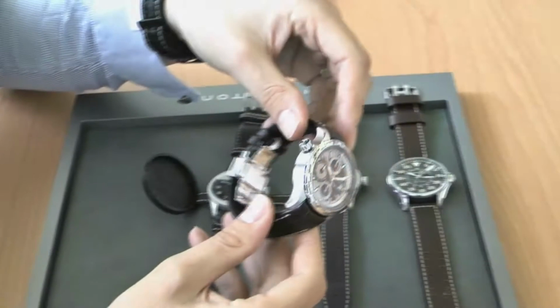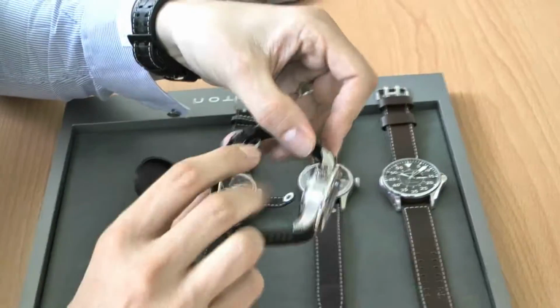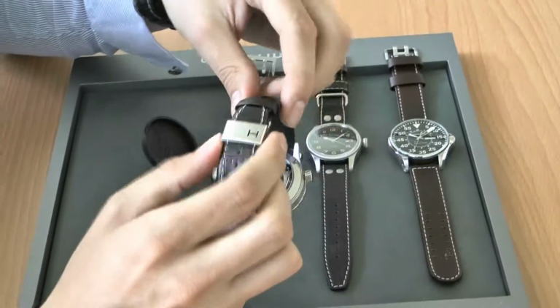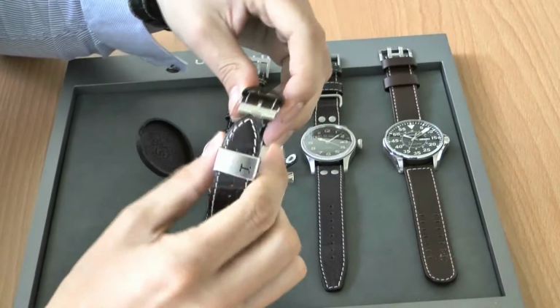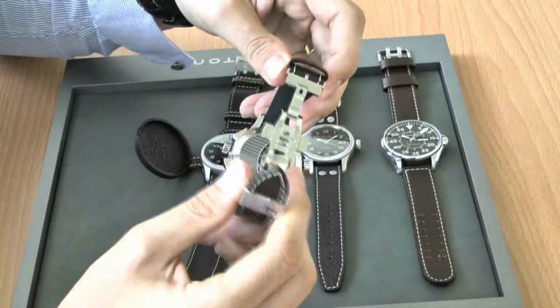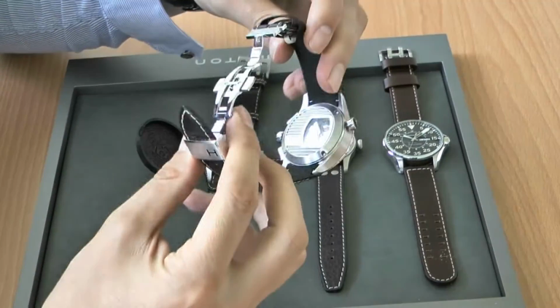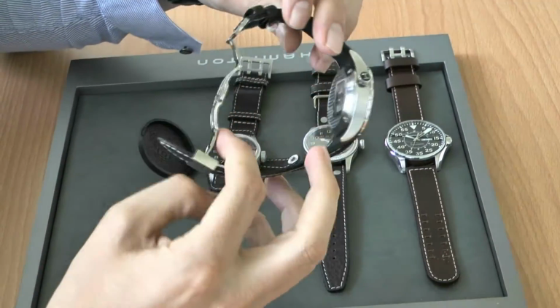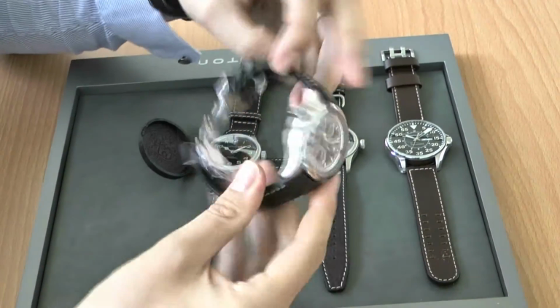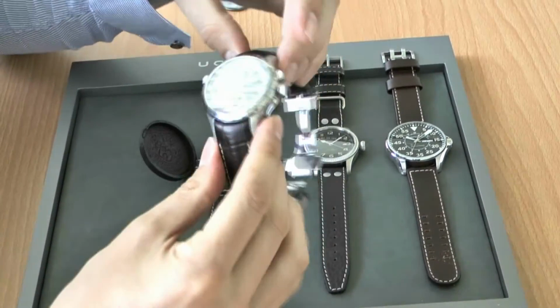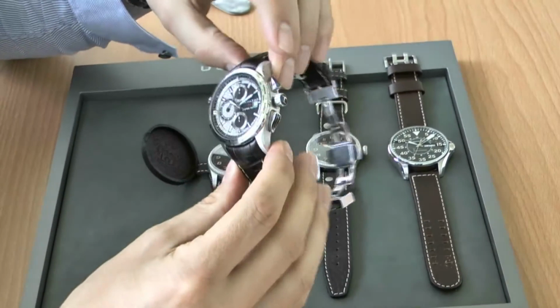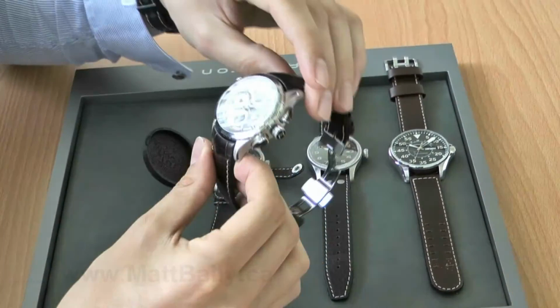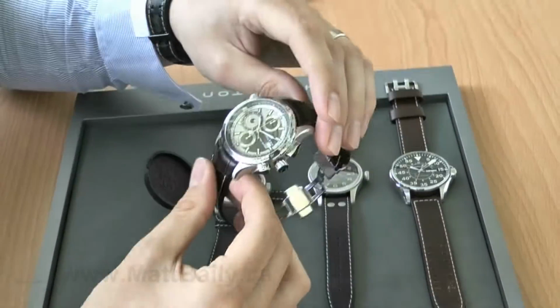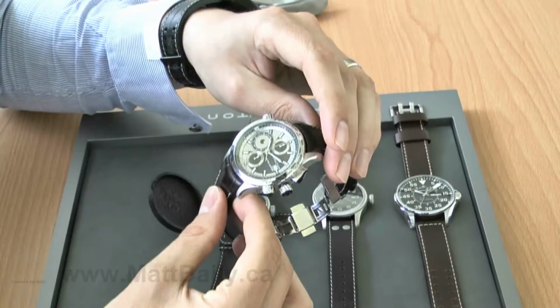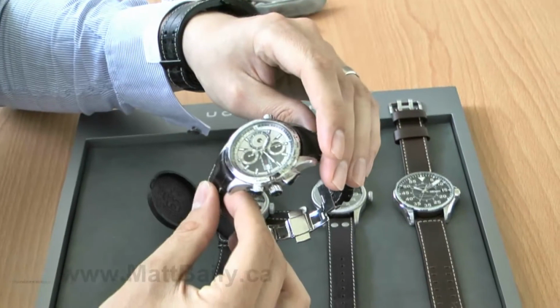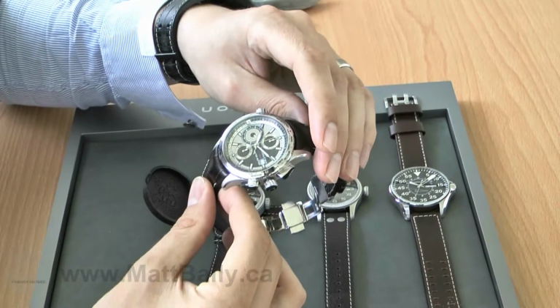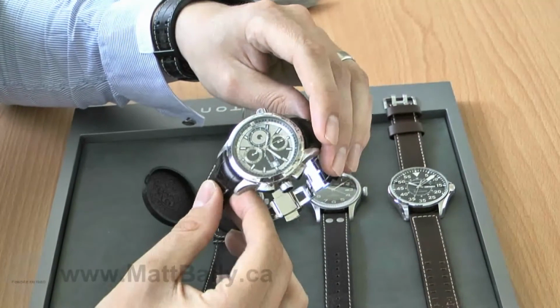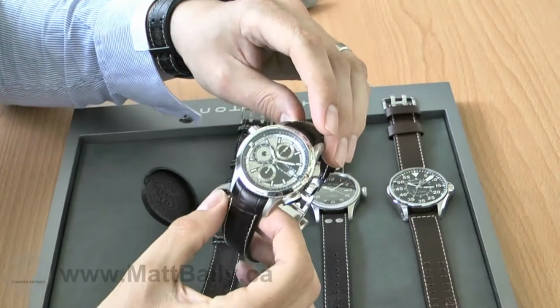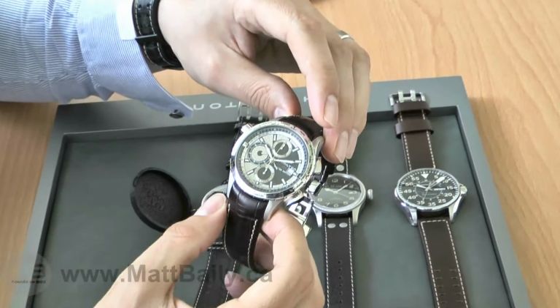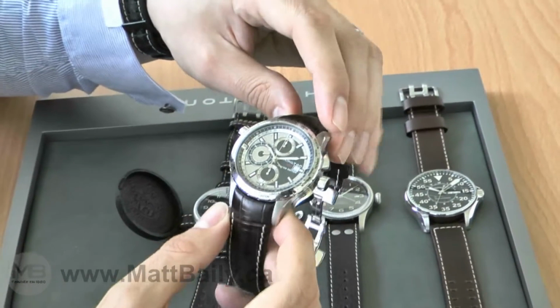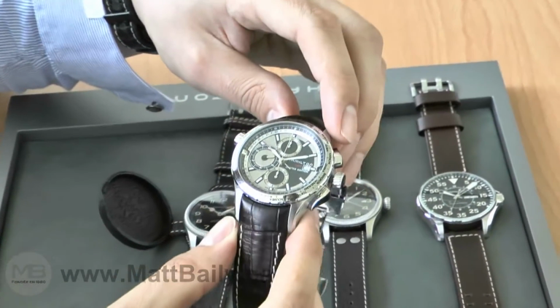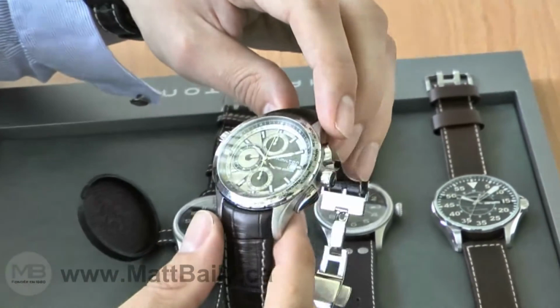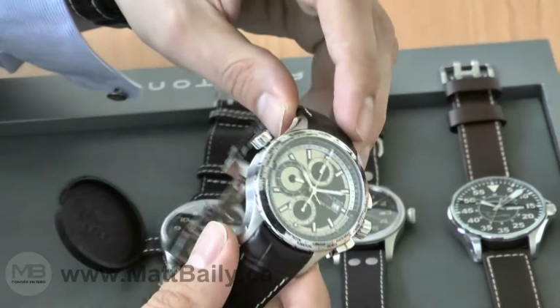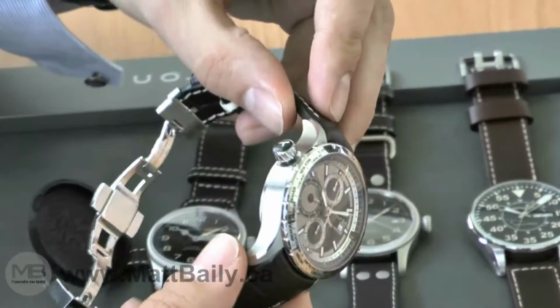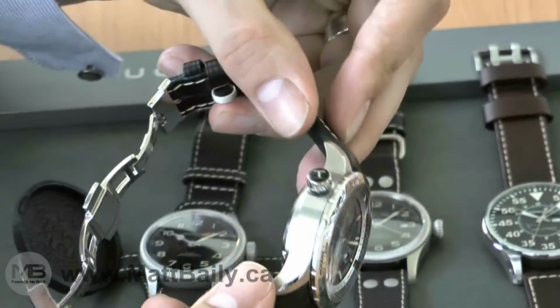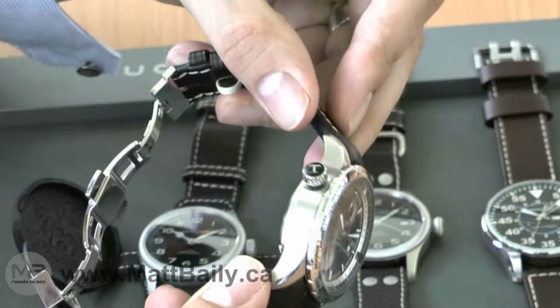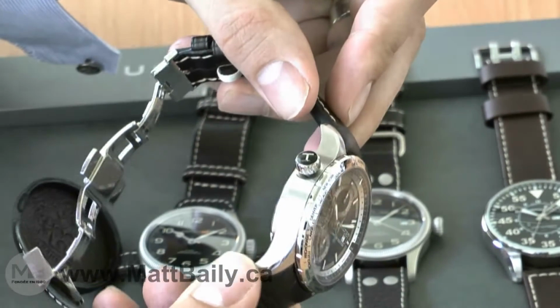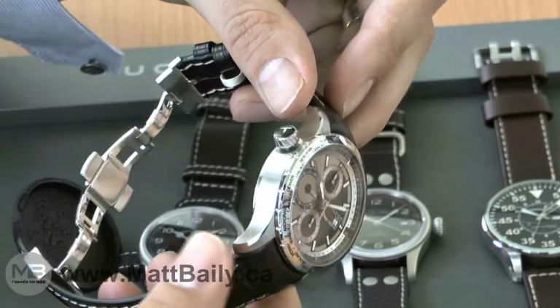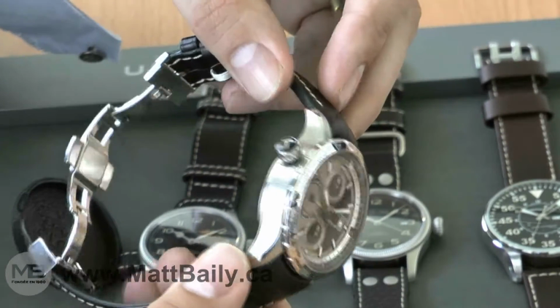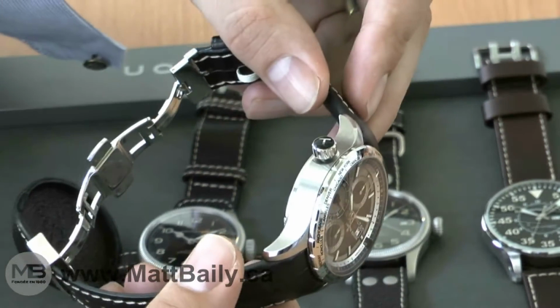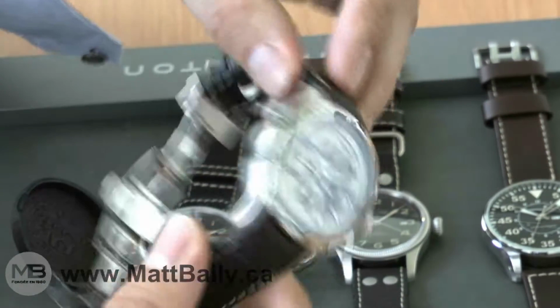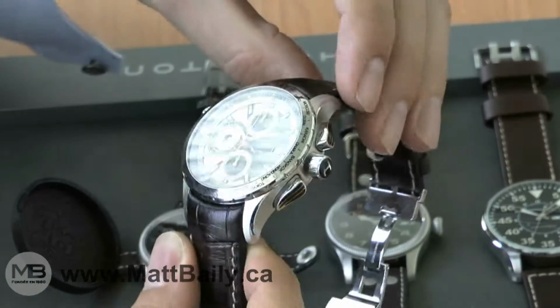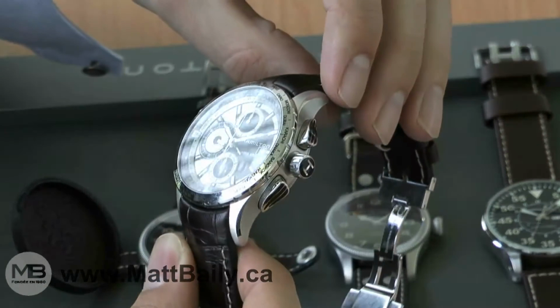The first major new release of 2010 for Hamilton was this watch, the X-Landing. It is part of a series of aviation-inspired watches that include the X or Crosswind, the X-Mach, and the X-Copter, to which Hamilton adds one or two models per year.